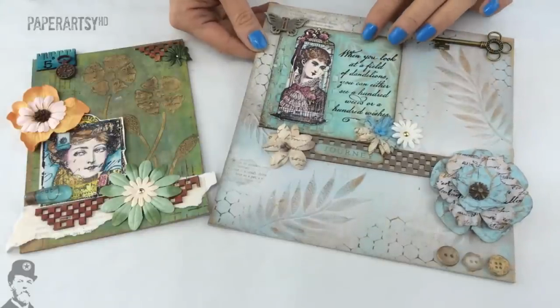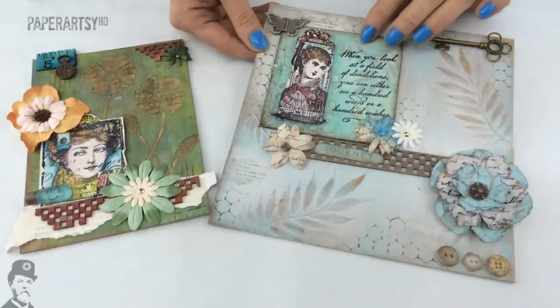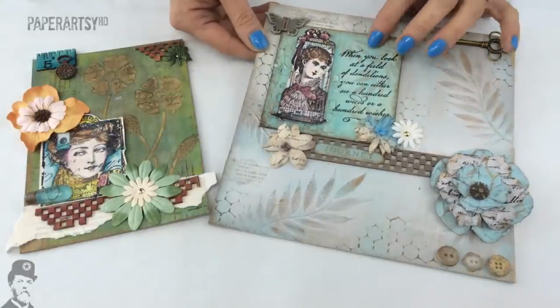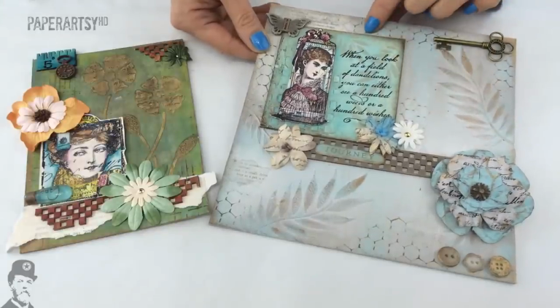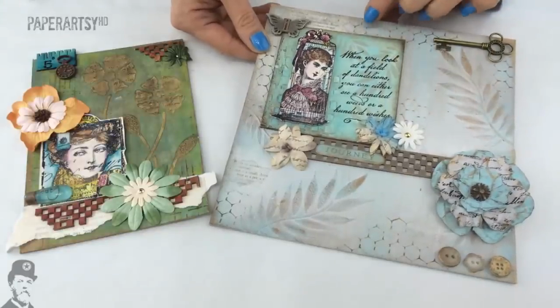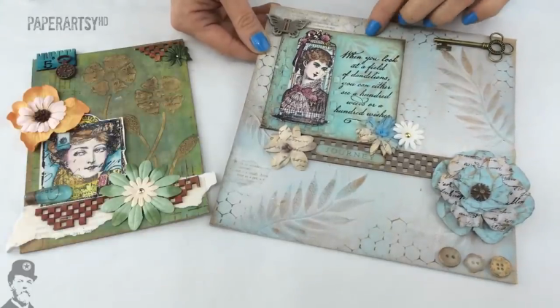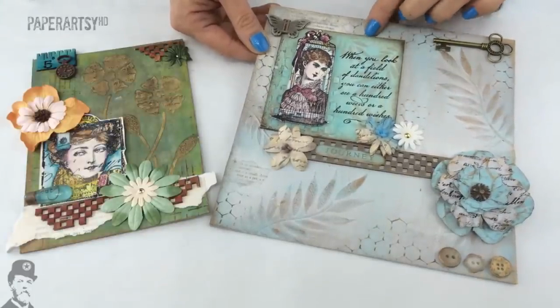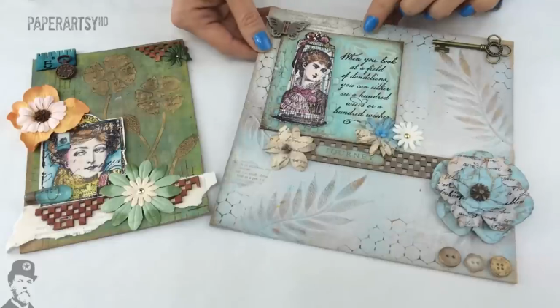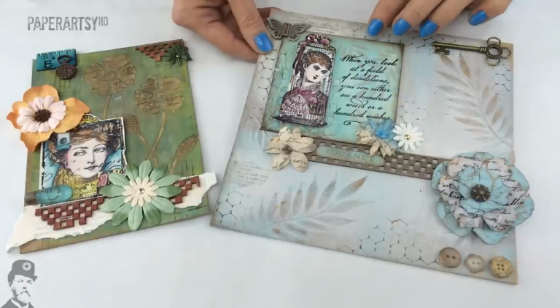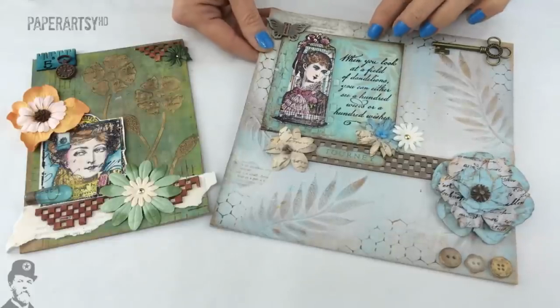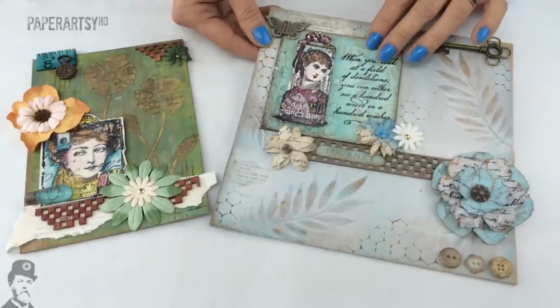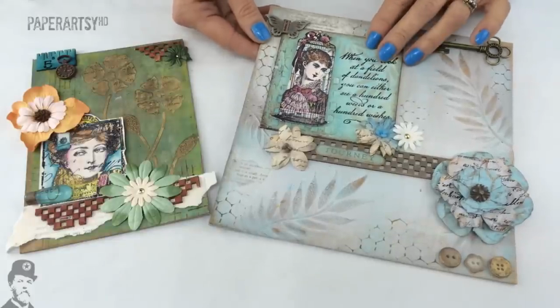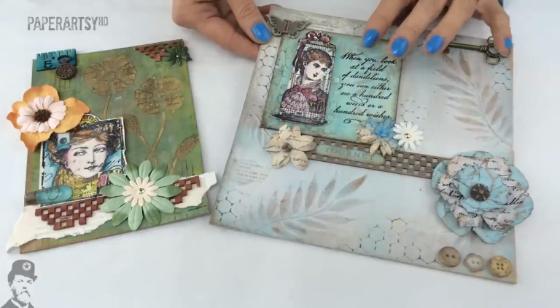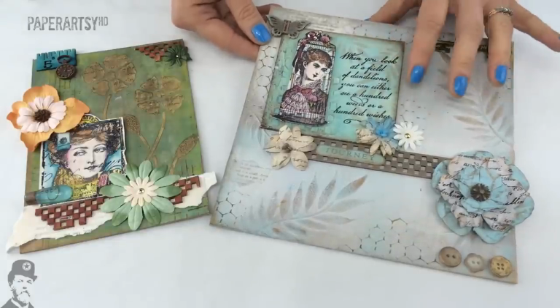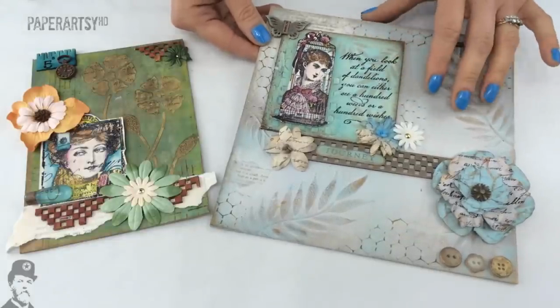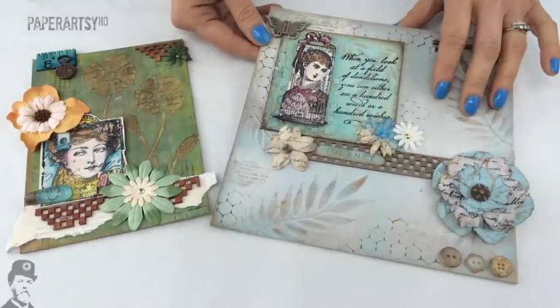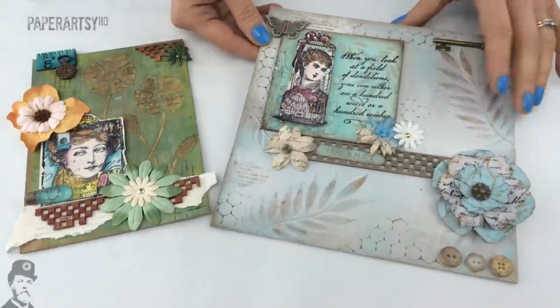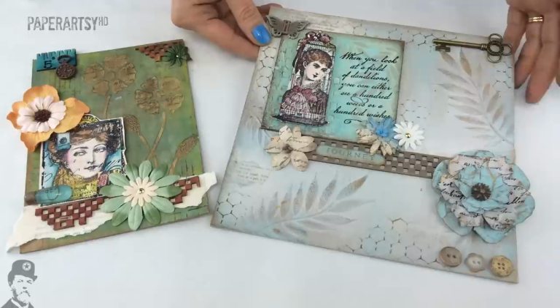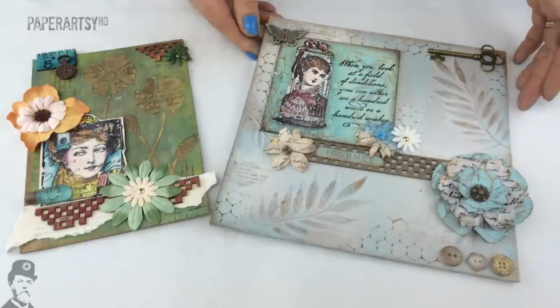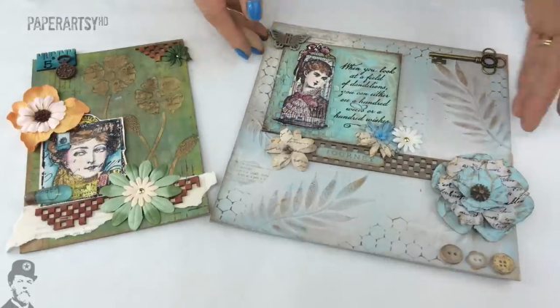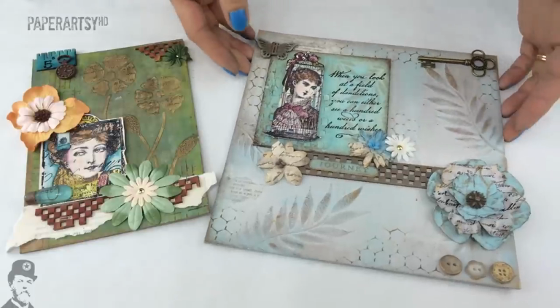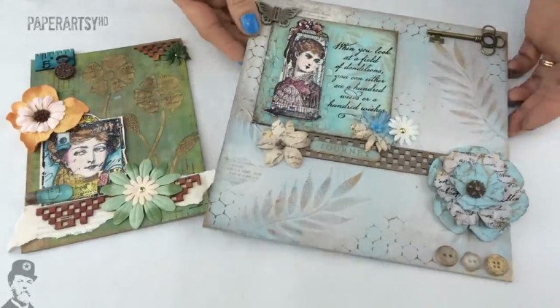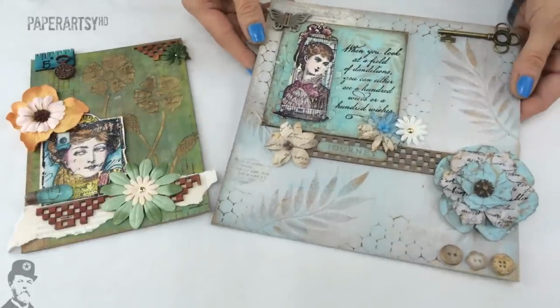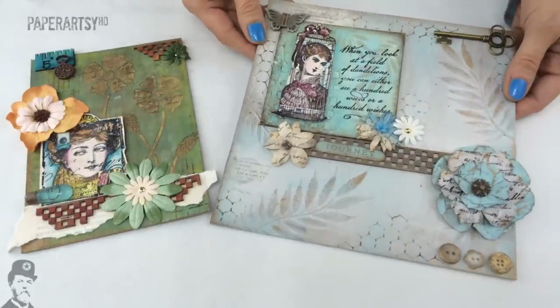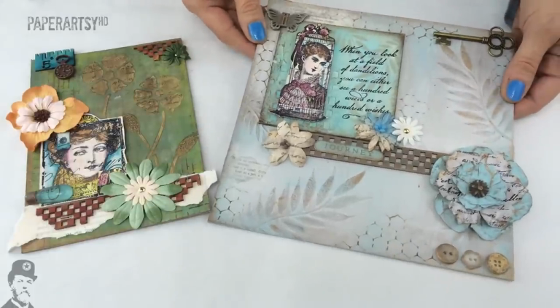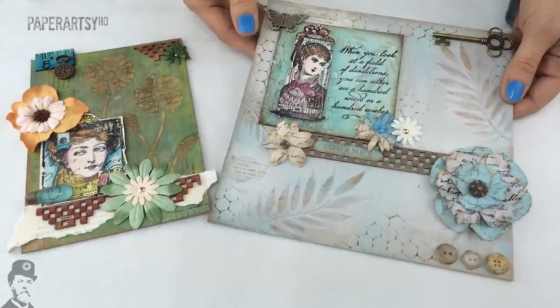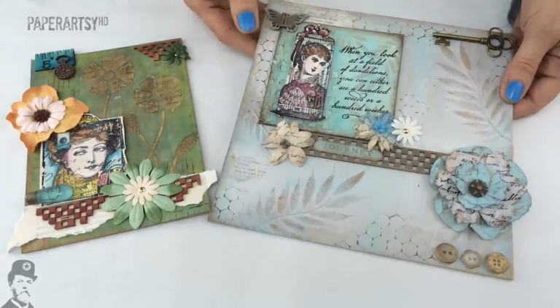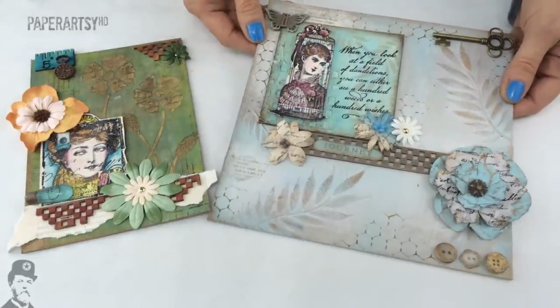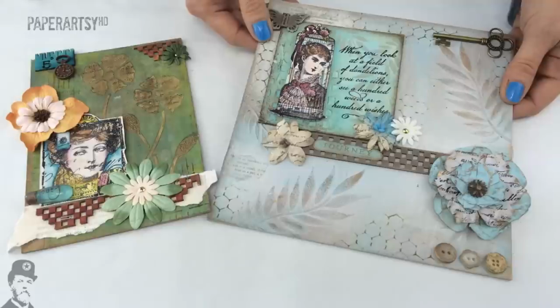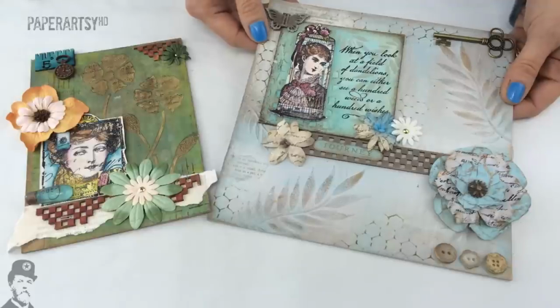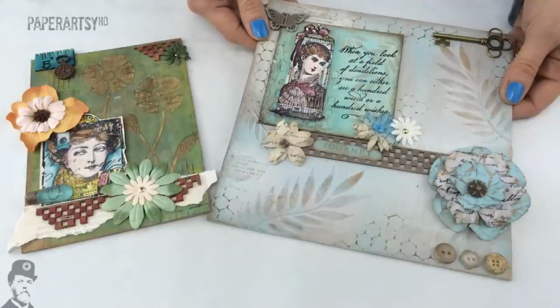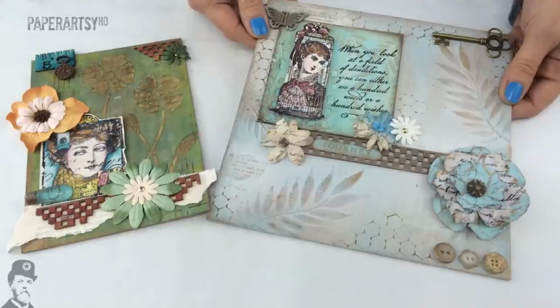It's also great on fabric, really good on glass, plastic, all kinds of different surfaces, paper surfaces like tissue, regular card and paper, and so forth. Basically I don't think we've found anything you can't use it on.